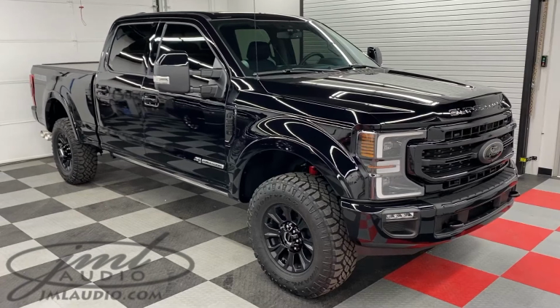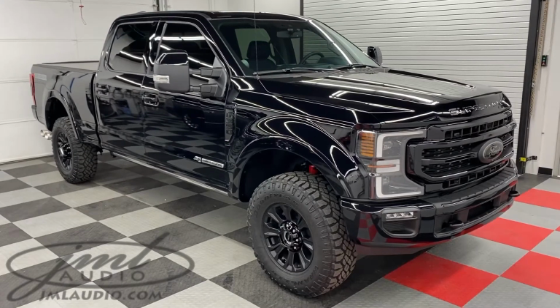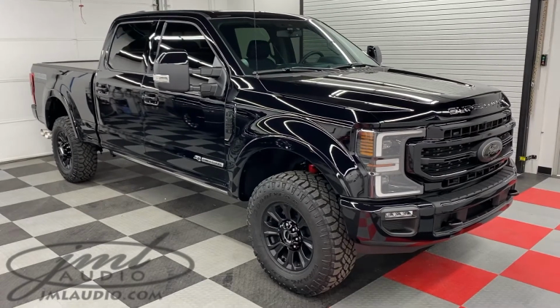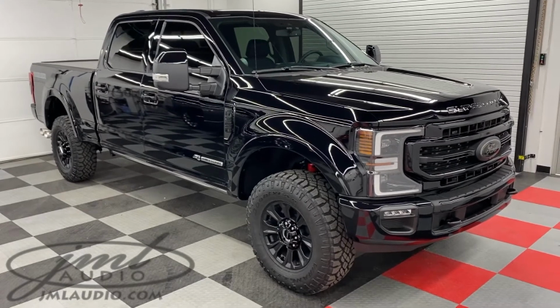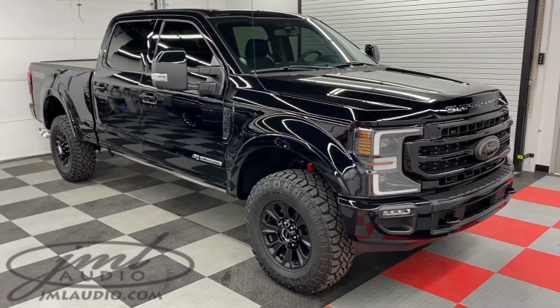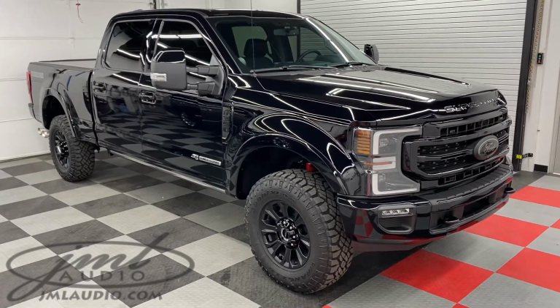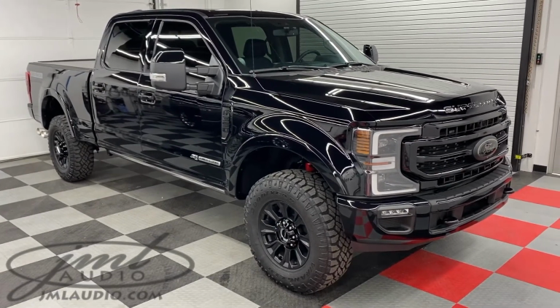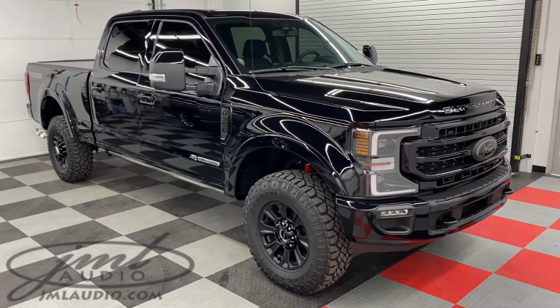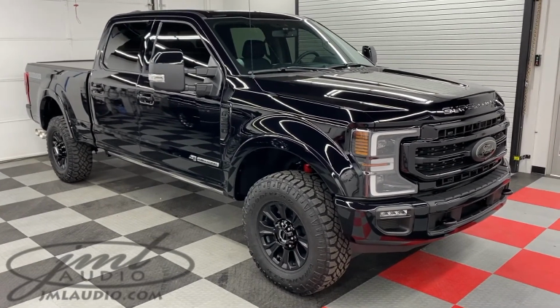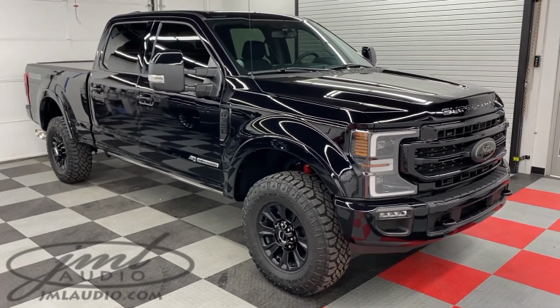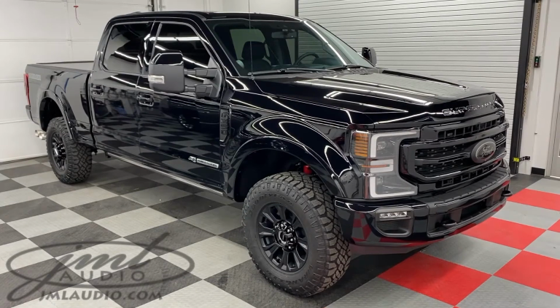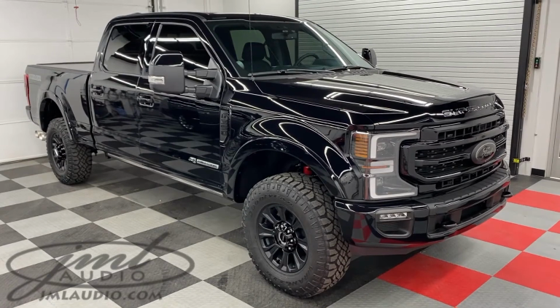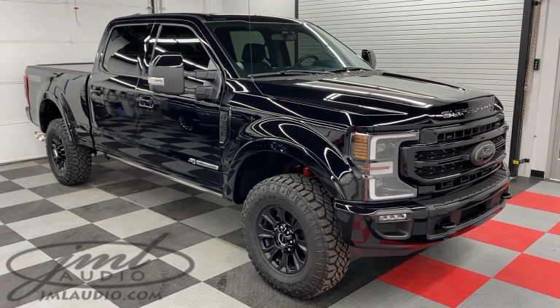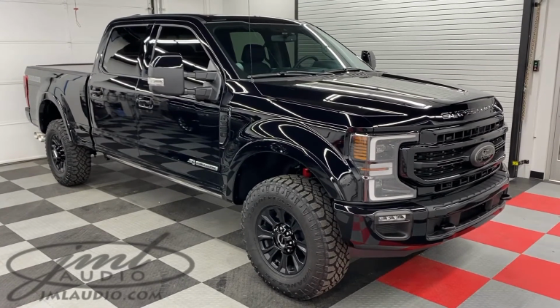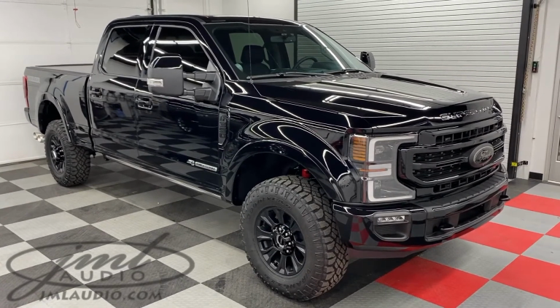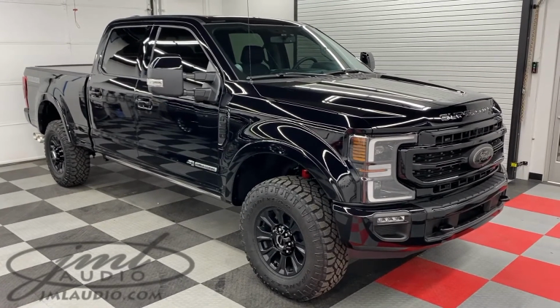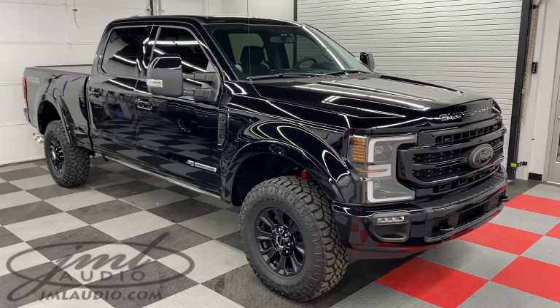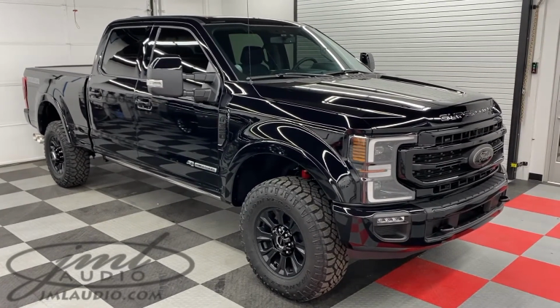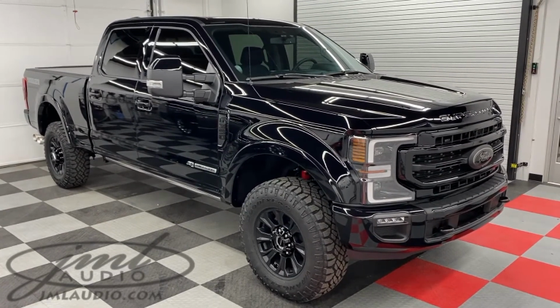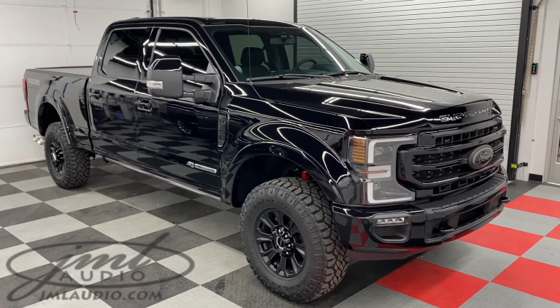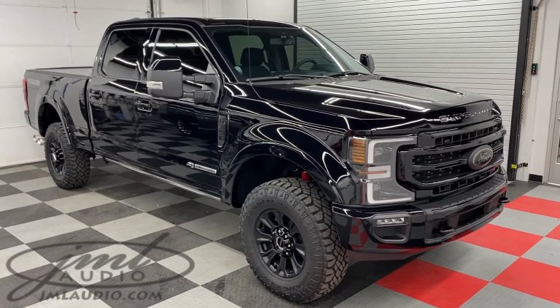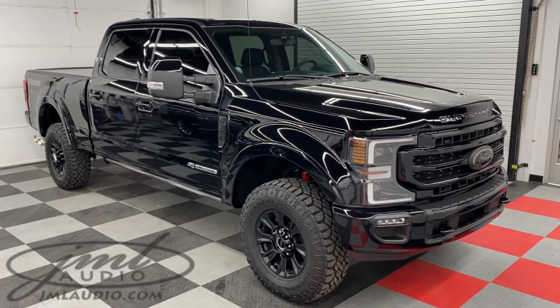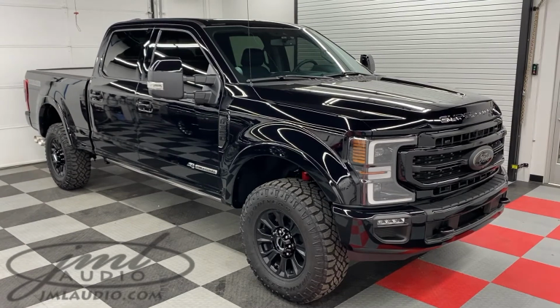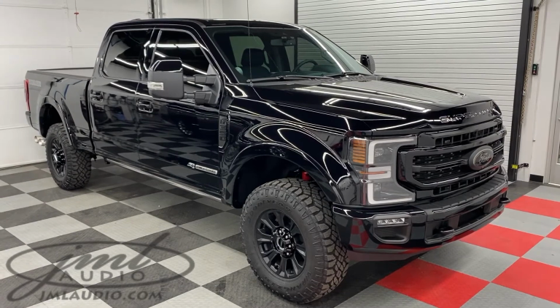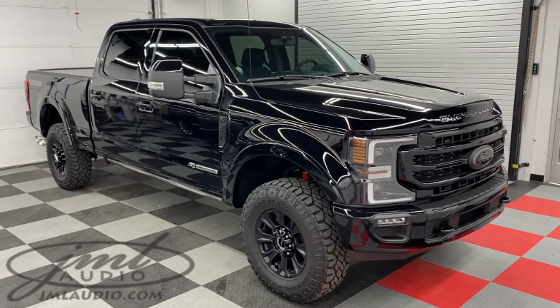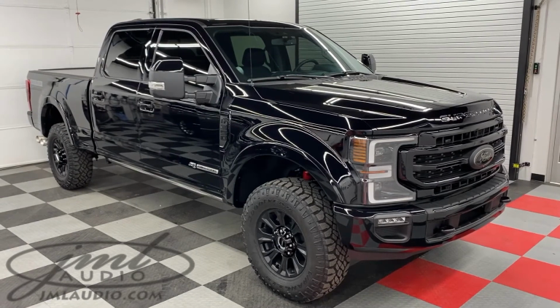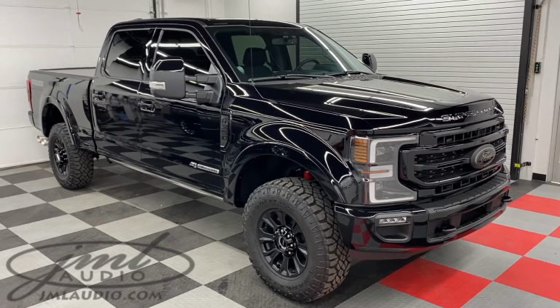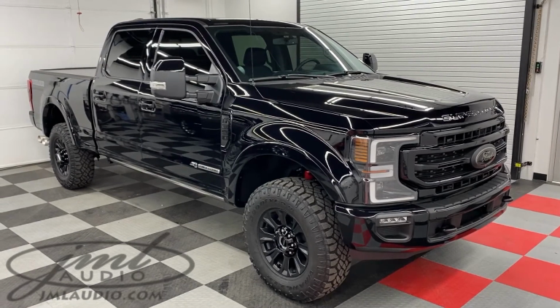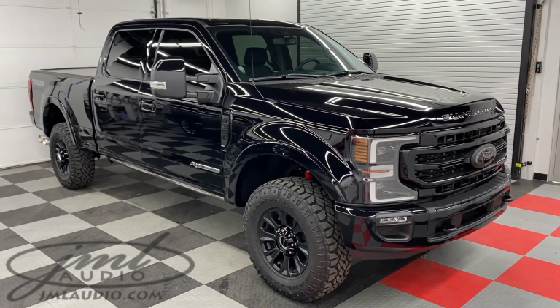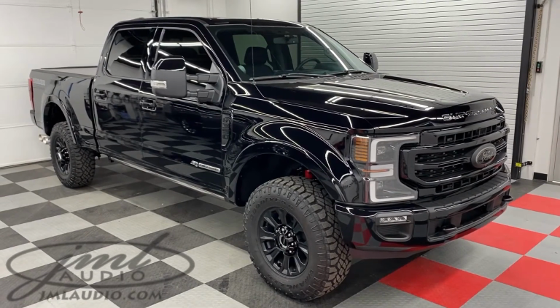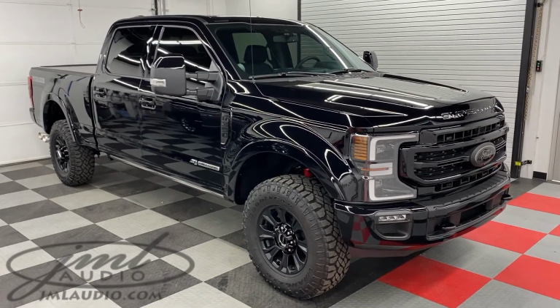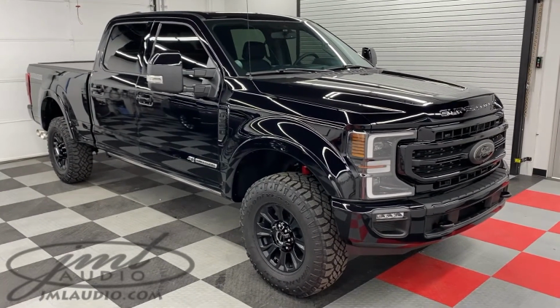The vehicle we're looking at today at JML Audio of St. Louis is a 2021 Ford F-350 Super Duty Tremor Edition. We did a number of different vehicle enhancements. We started with the exterior of the vehicle where we did full paint protection film over all the painted surfaces of the truck.